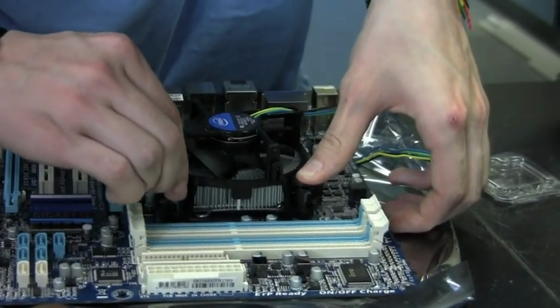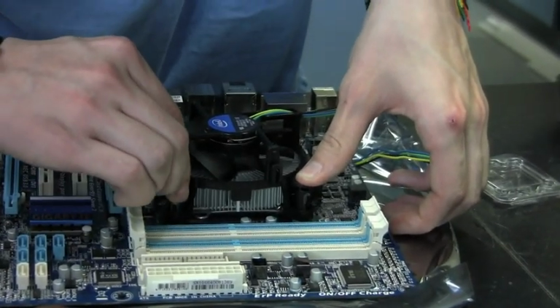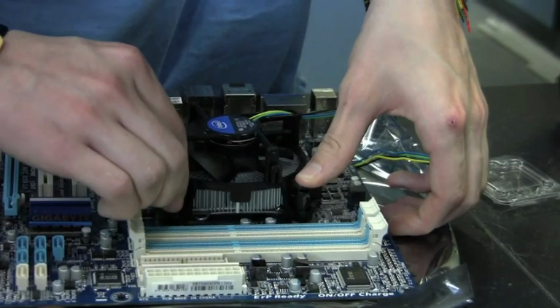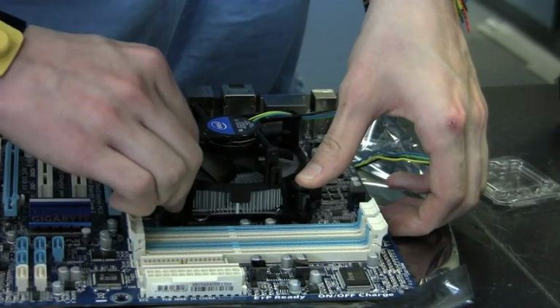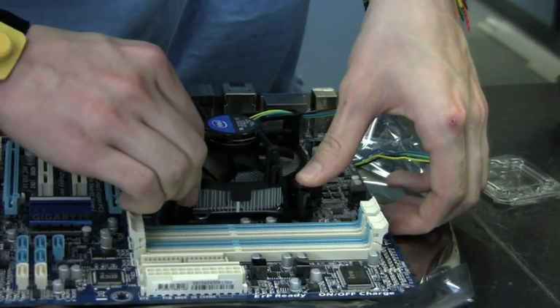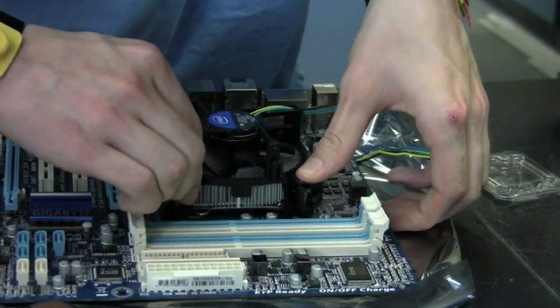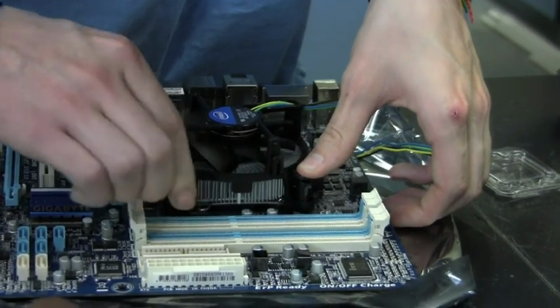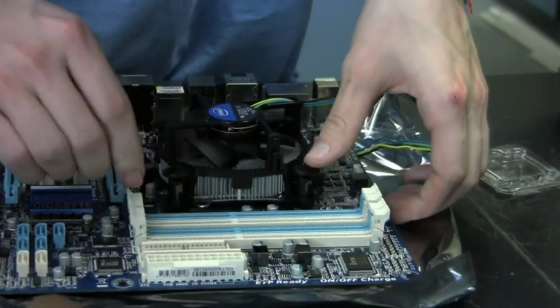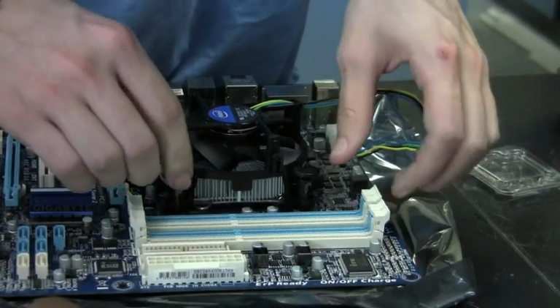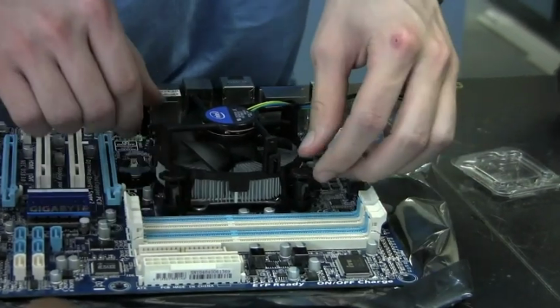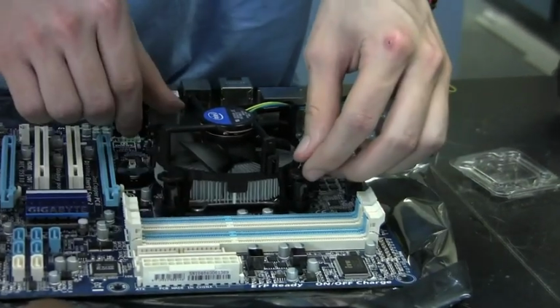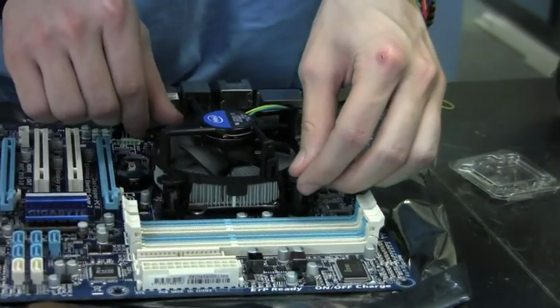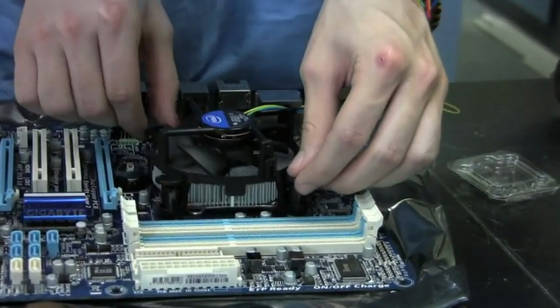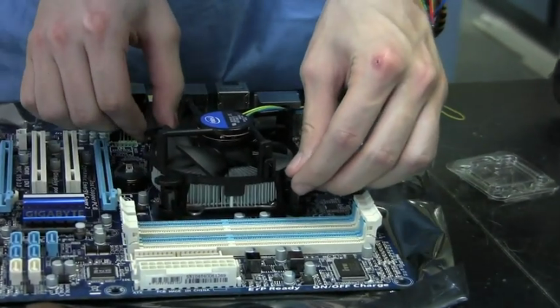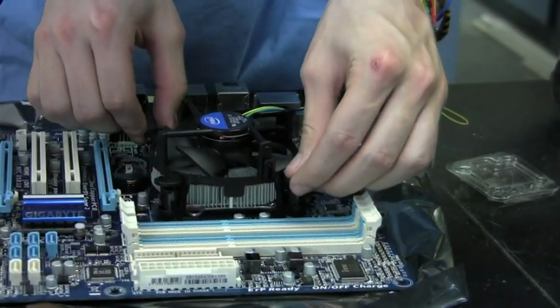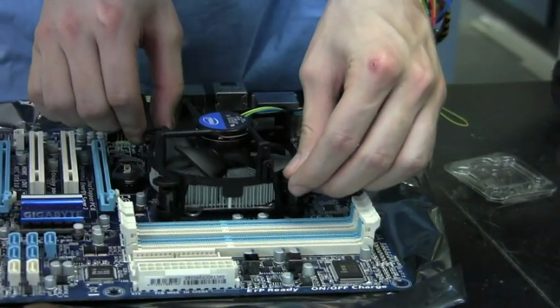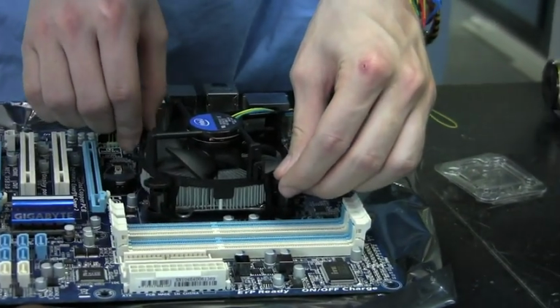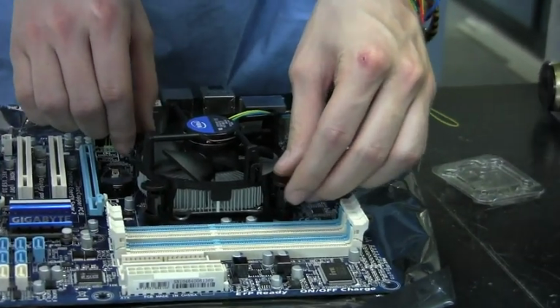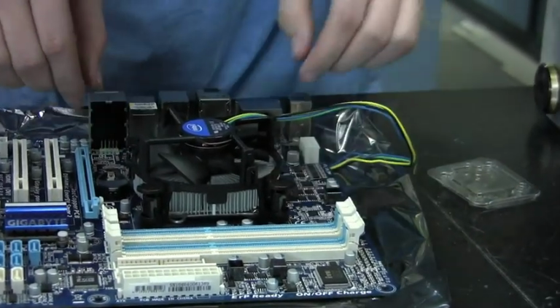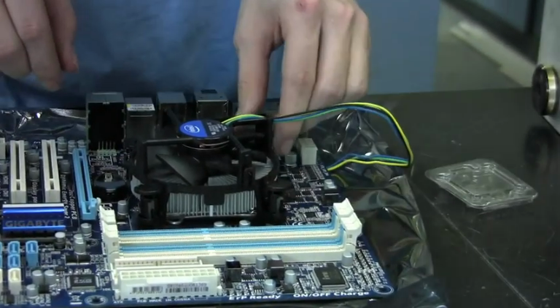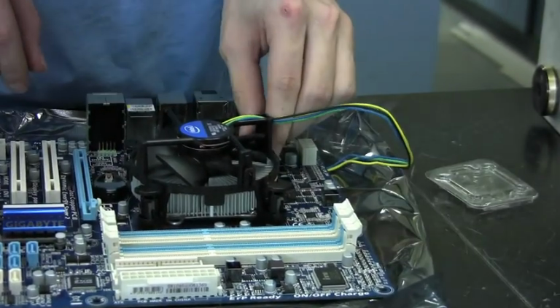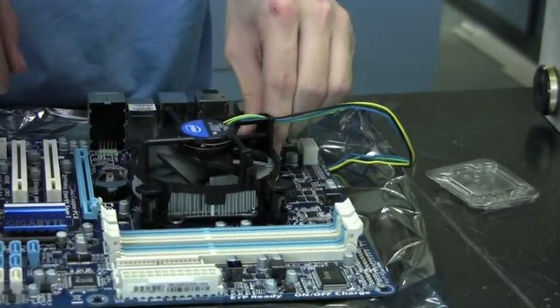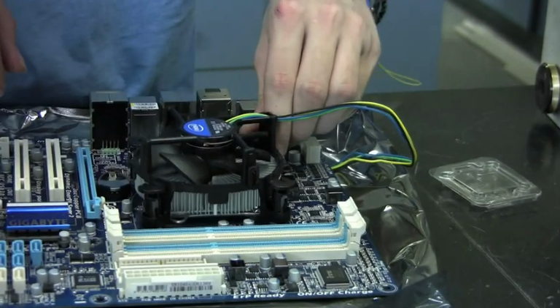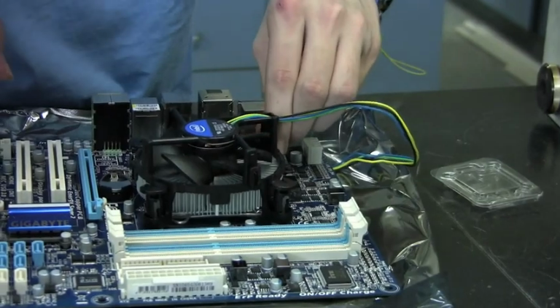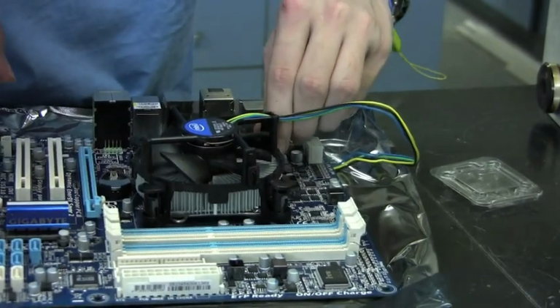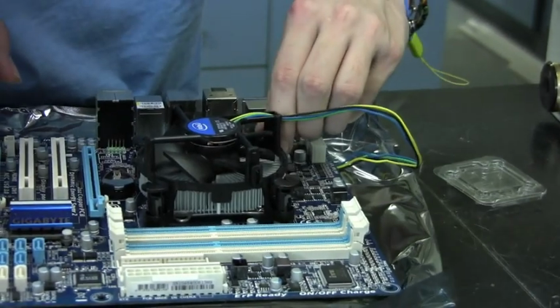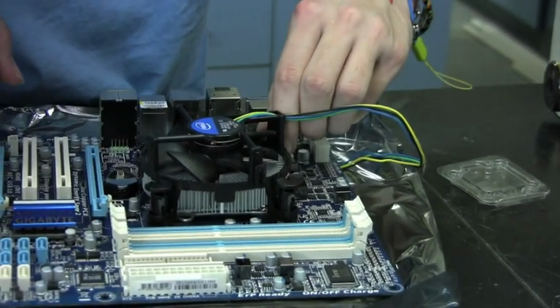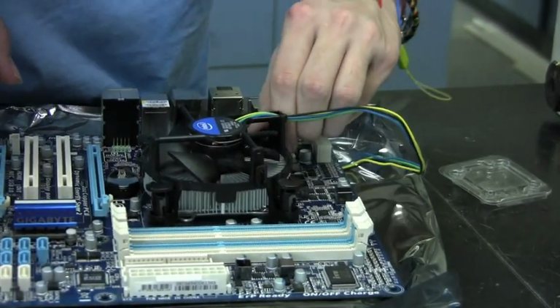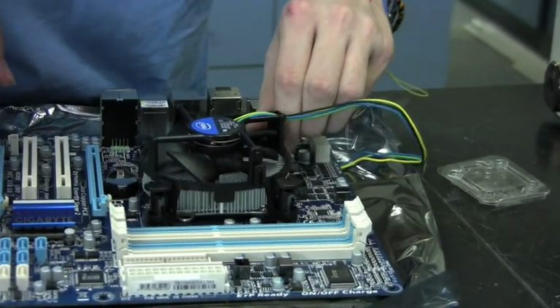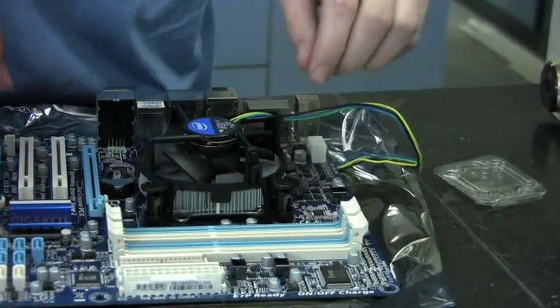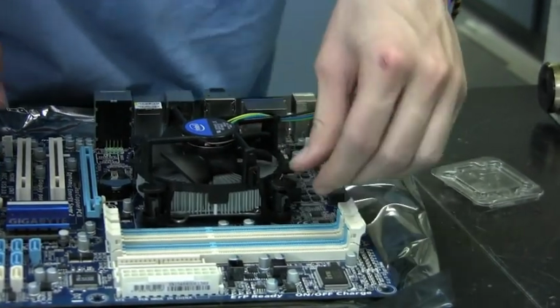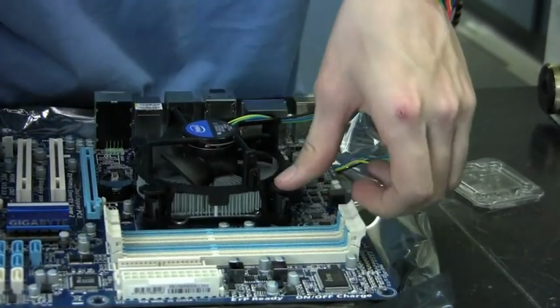And that's it. Once you're done attaching the CPU, all you need to do is attach anything else that you want on there and put it into your computer.